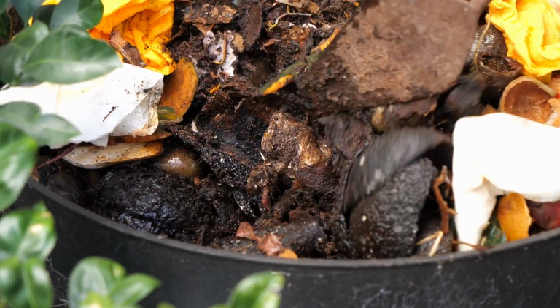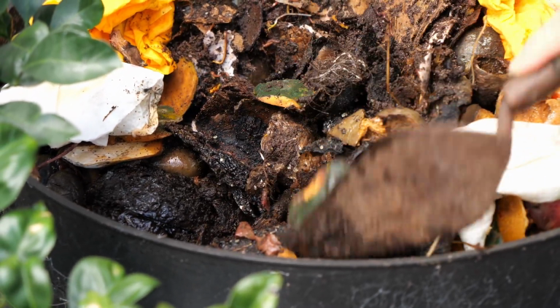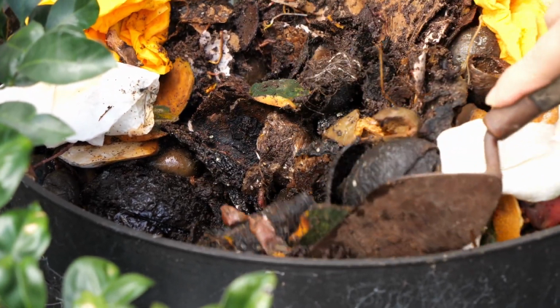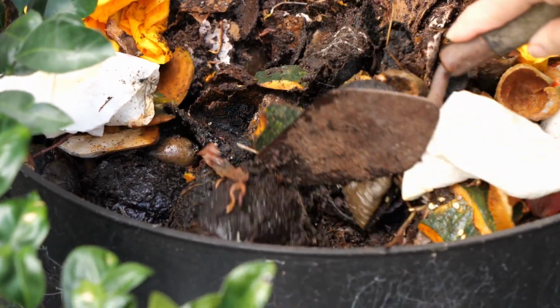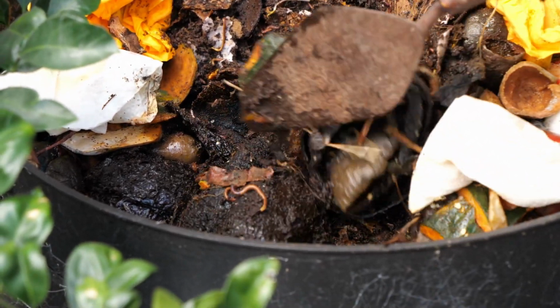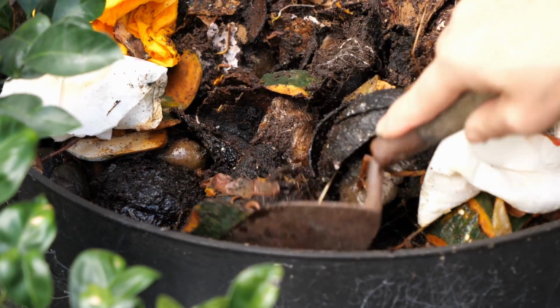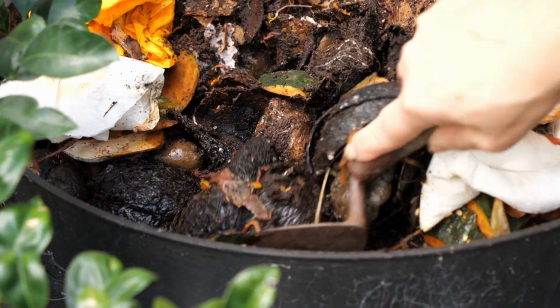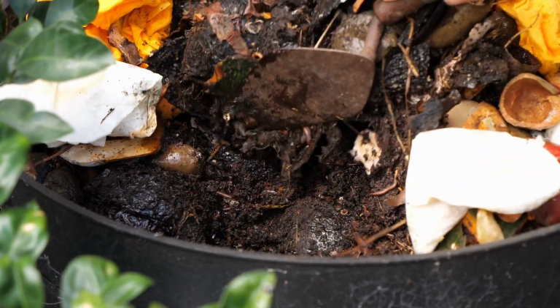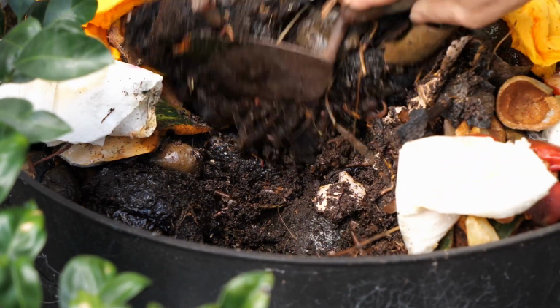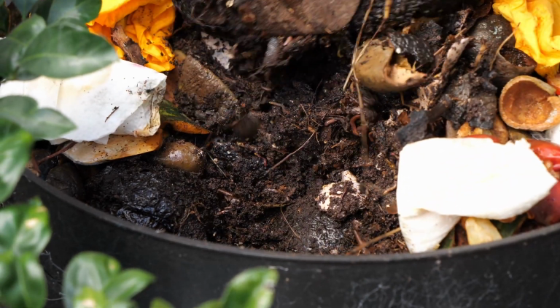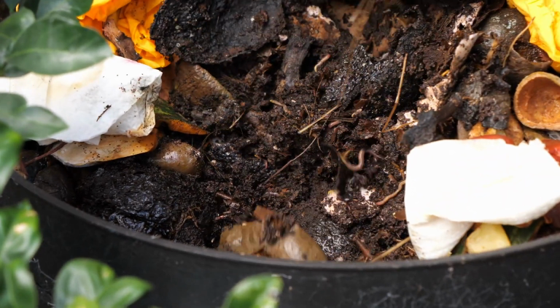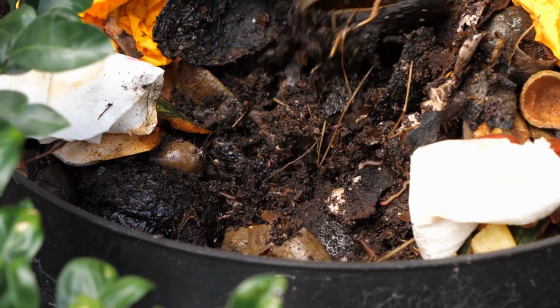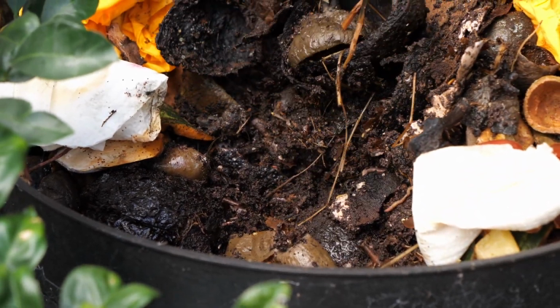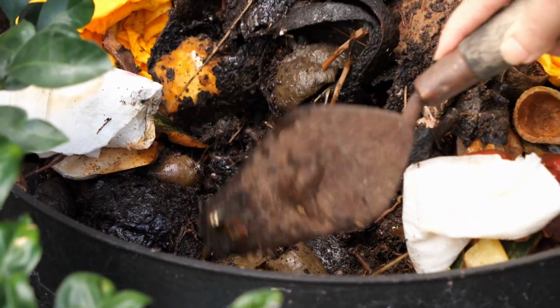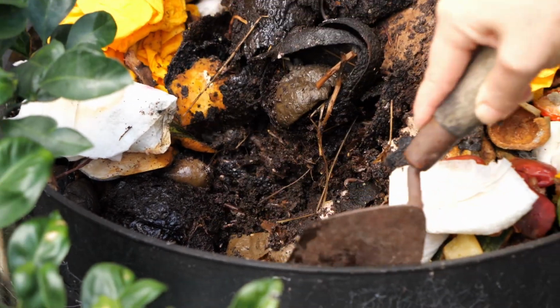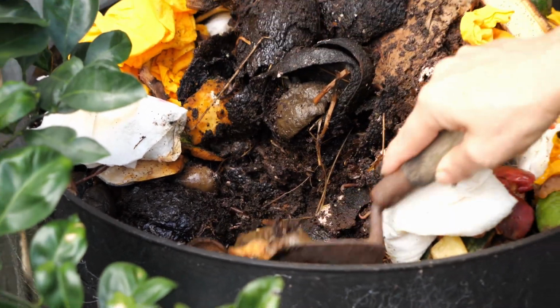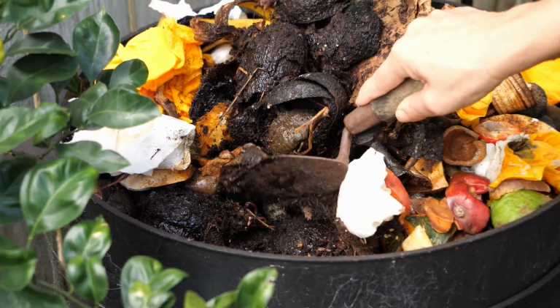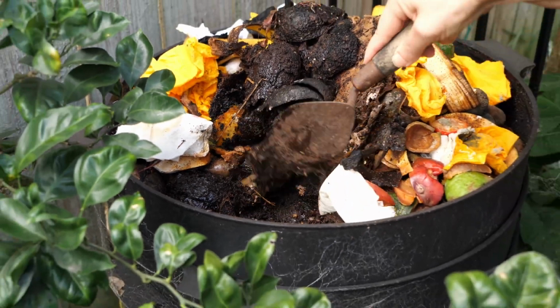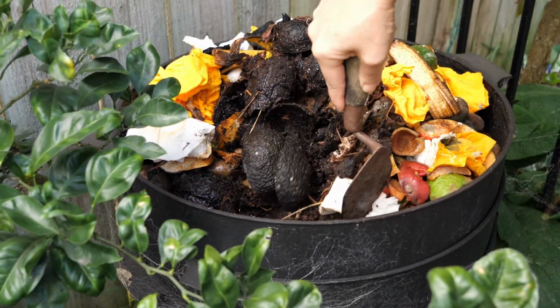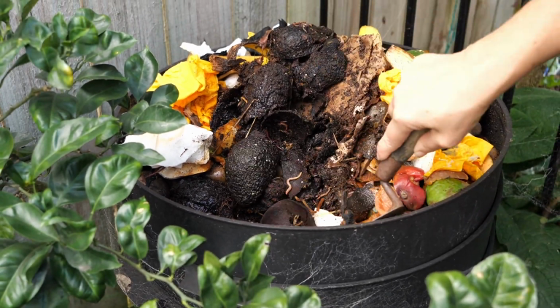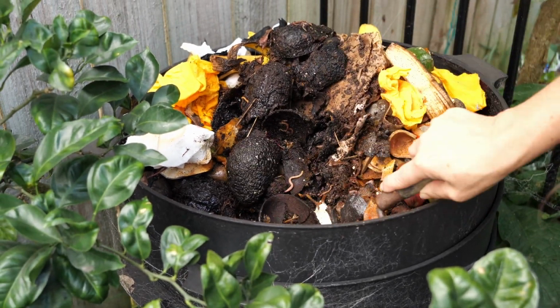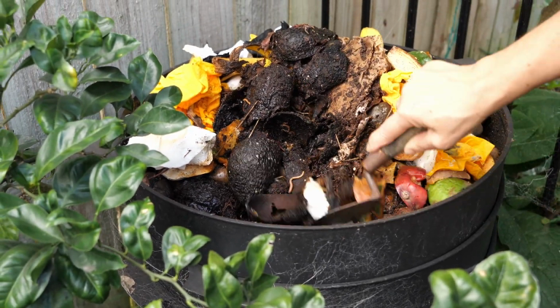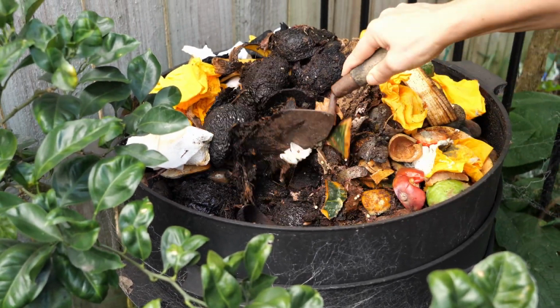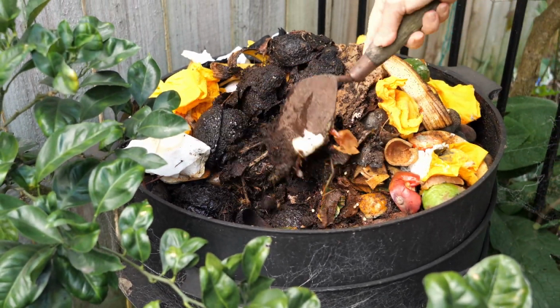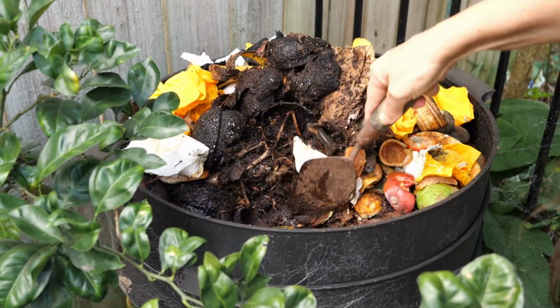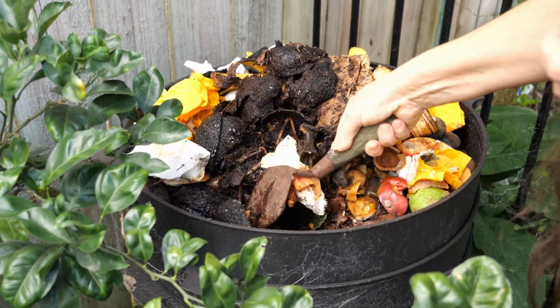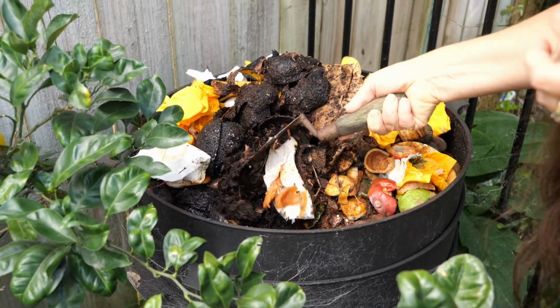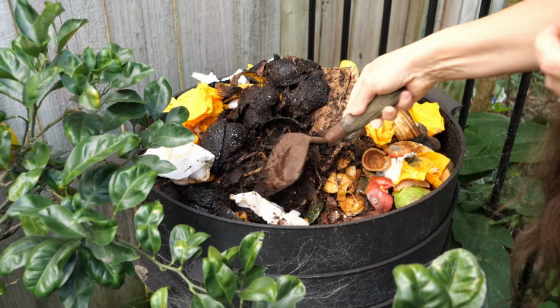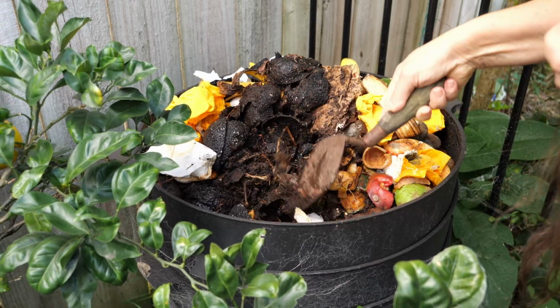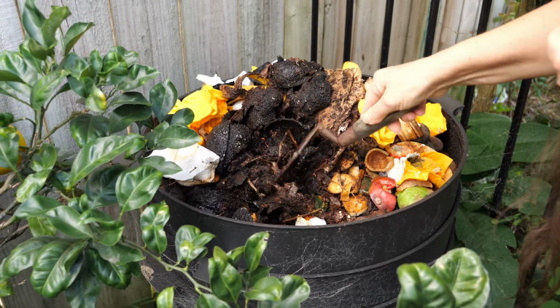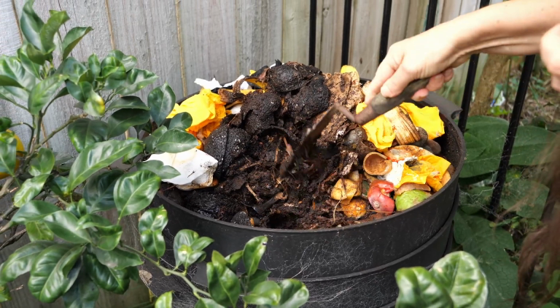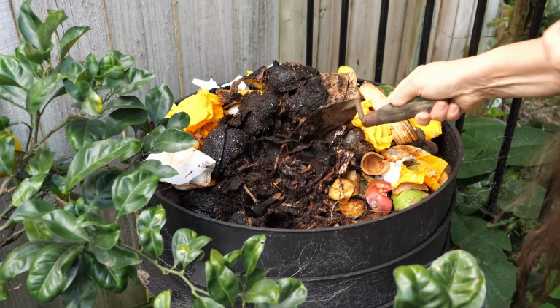I don't use the worm castings immediately. Lots of people are fairly fussy about how they manage their worms — I'm not. I just throw everything in in a most unorthodox manner and the worms just get on with doing what they have to do.